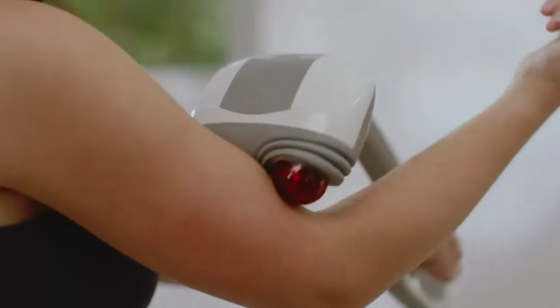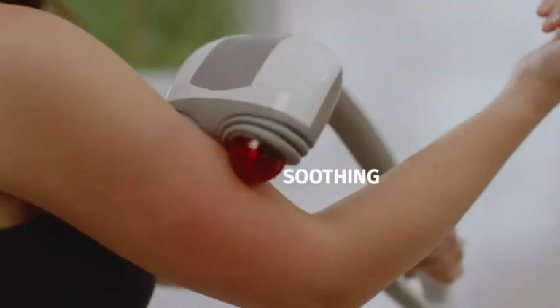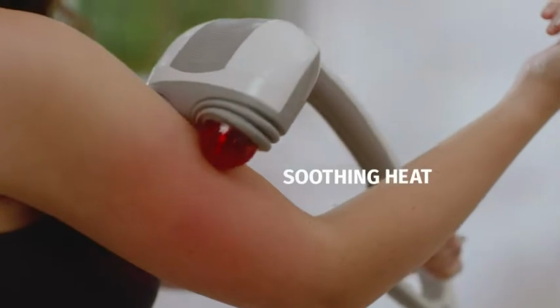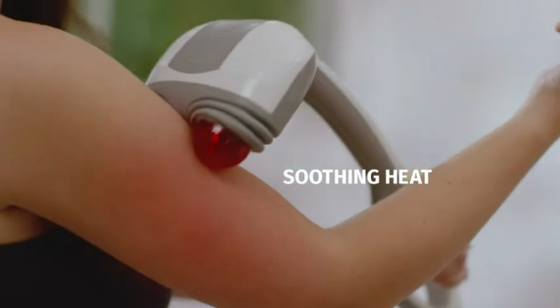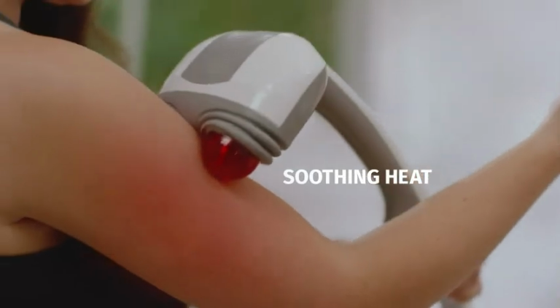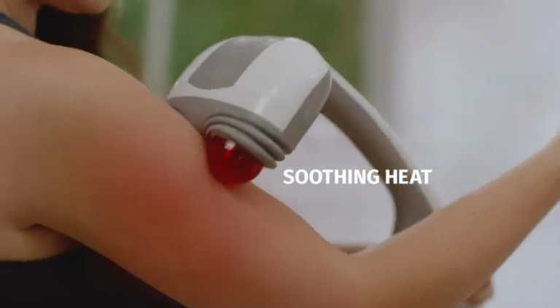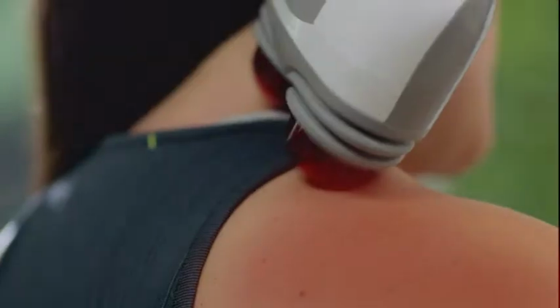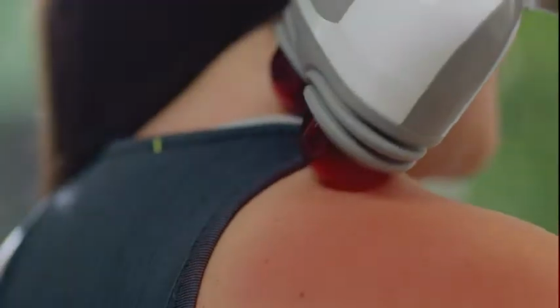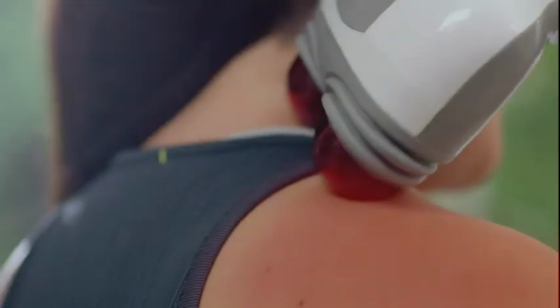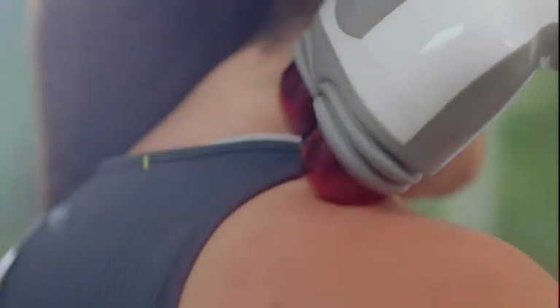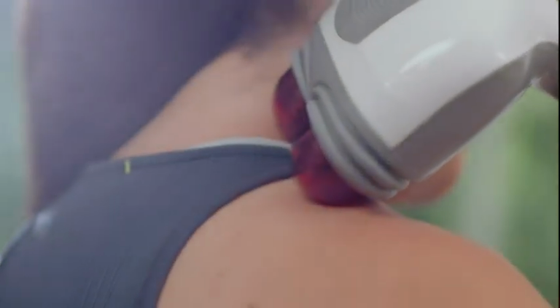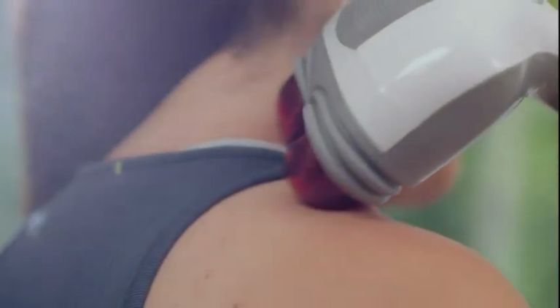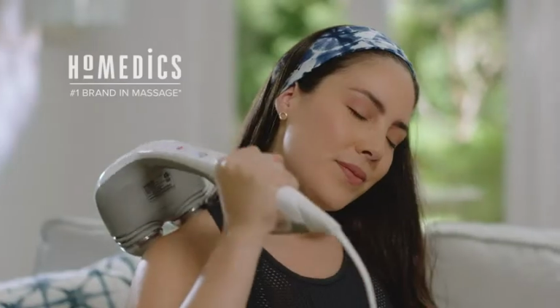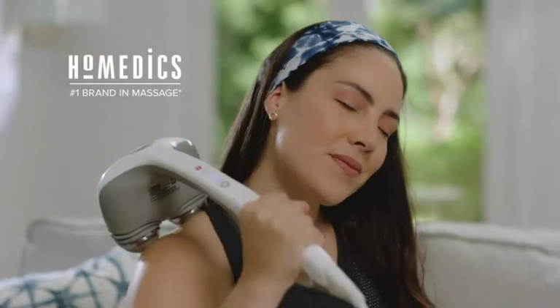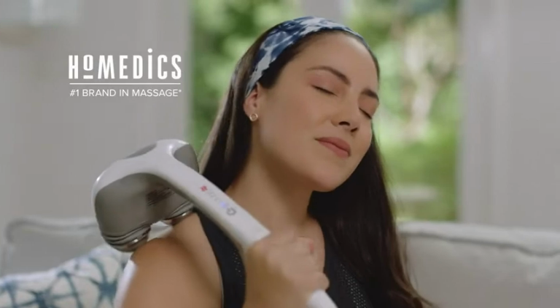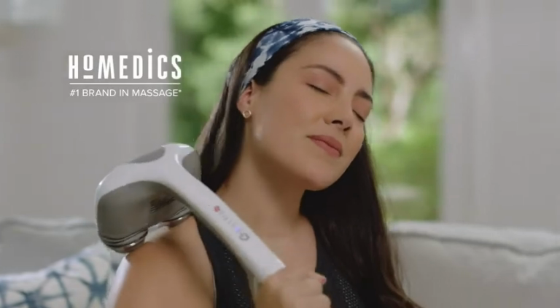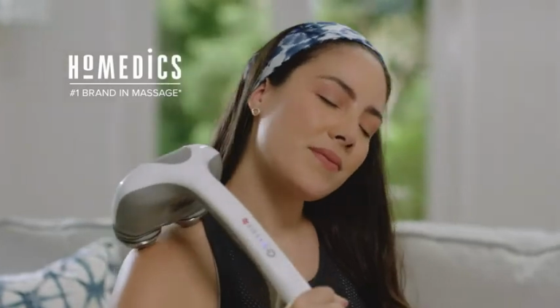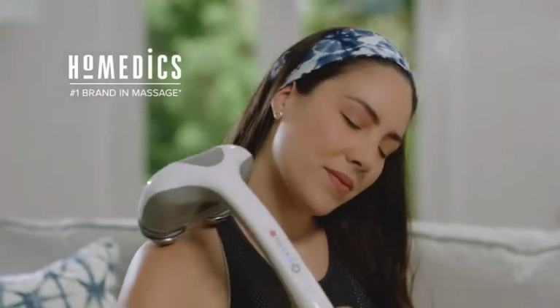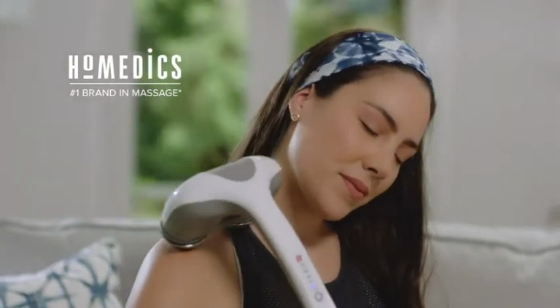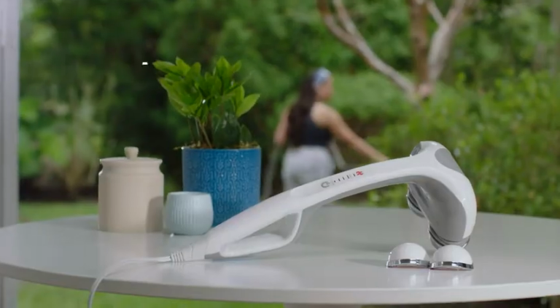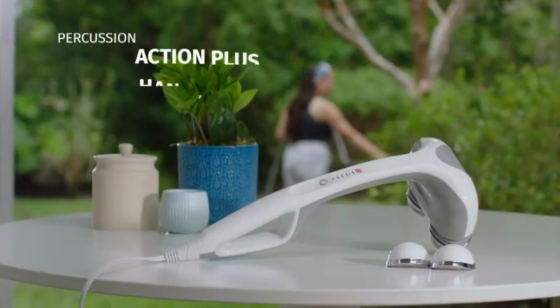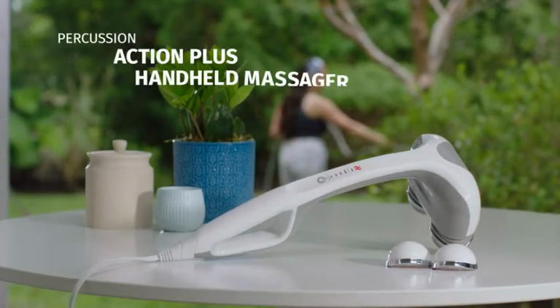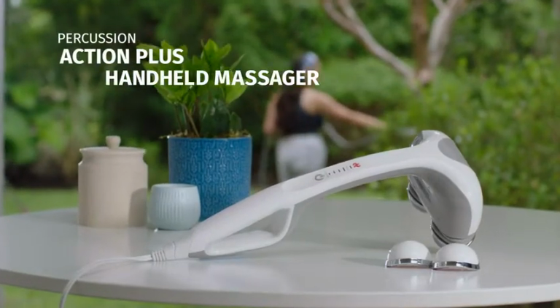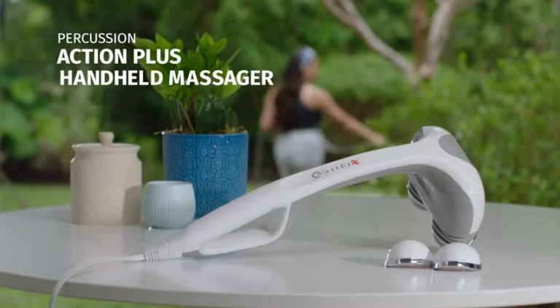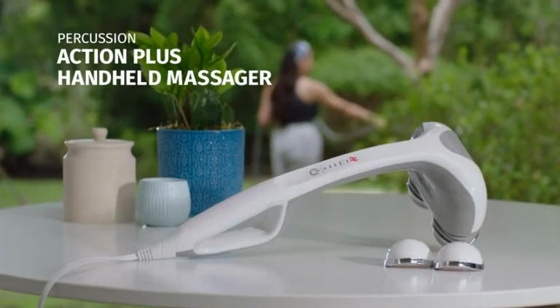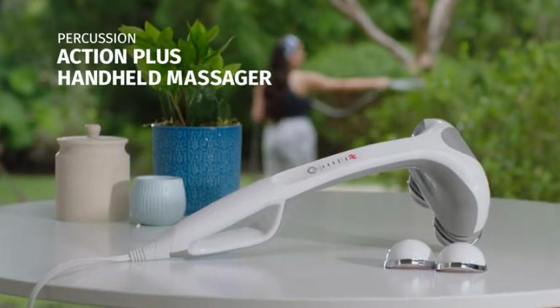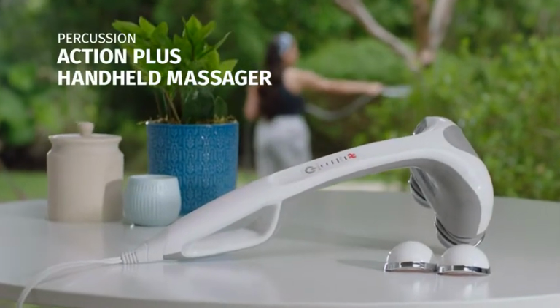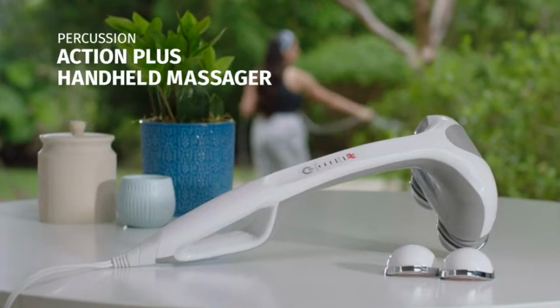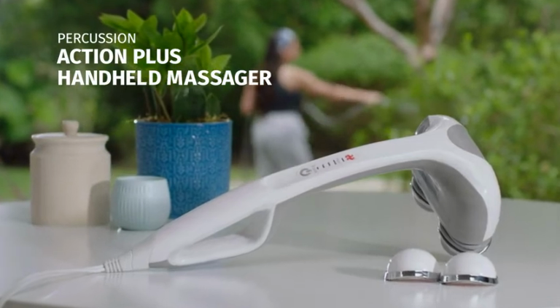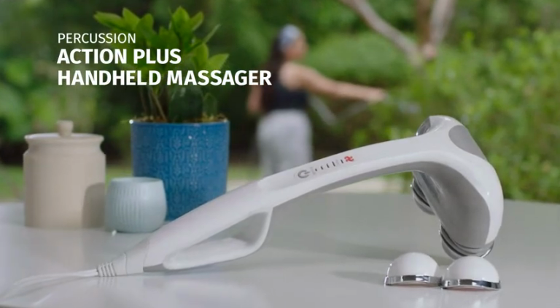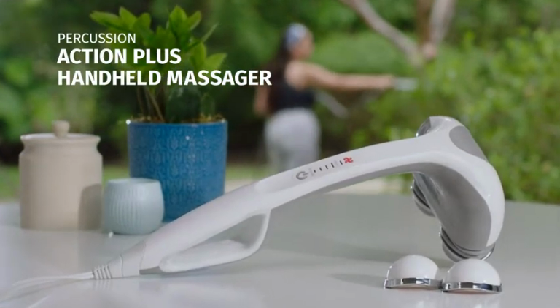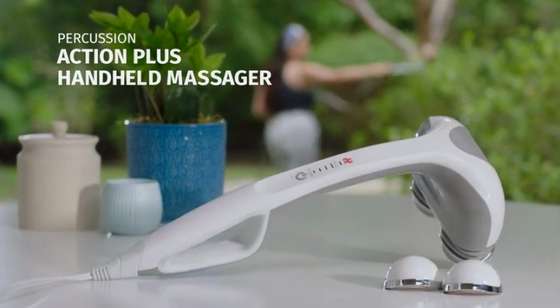Her favorite part is the soothing heat. She can feel the stress and tension melt away. HoMedics, the number one brand in massage. Allison trusts HoMedics to make your life easier and healthier, one innovative solution at a time.